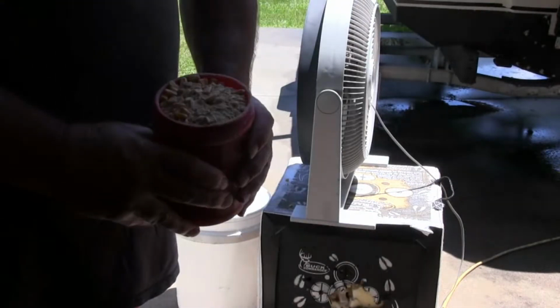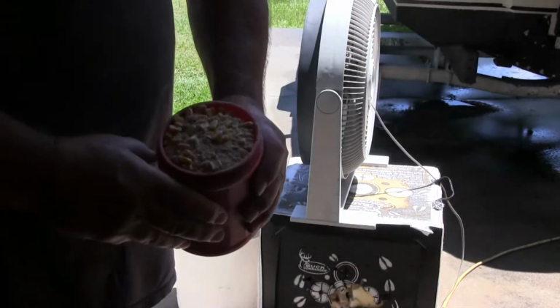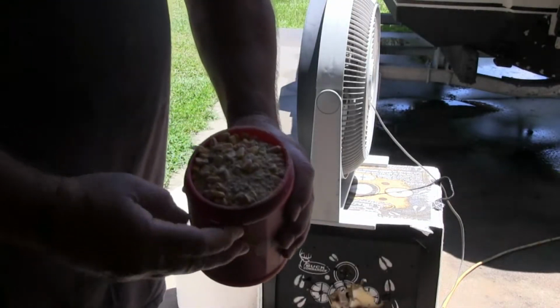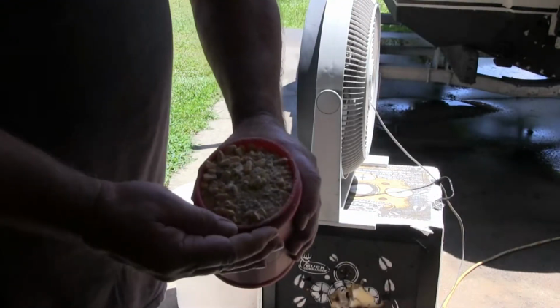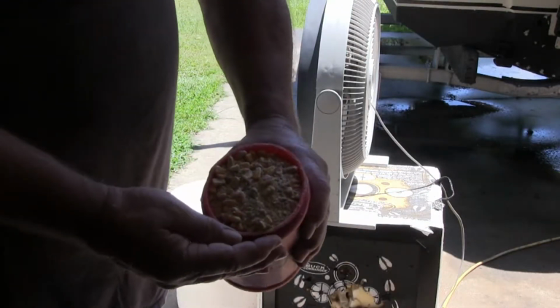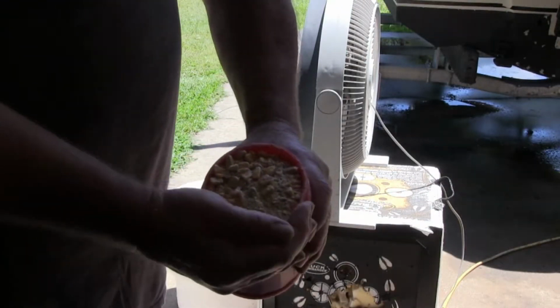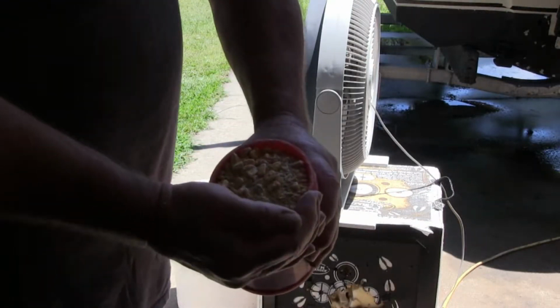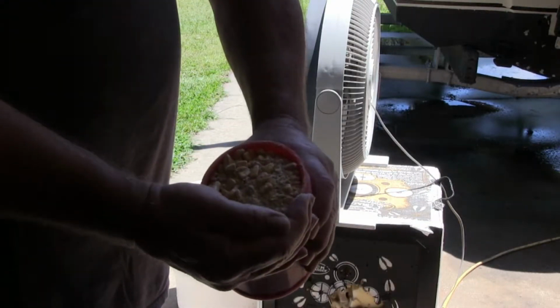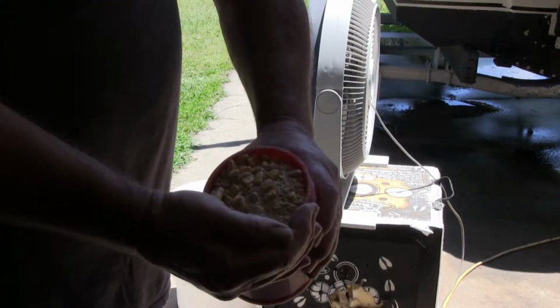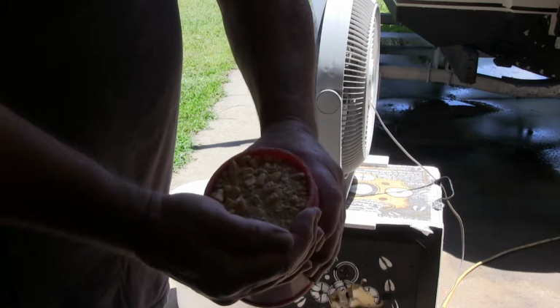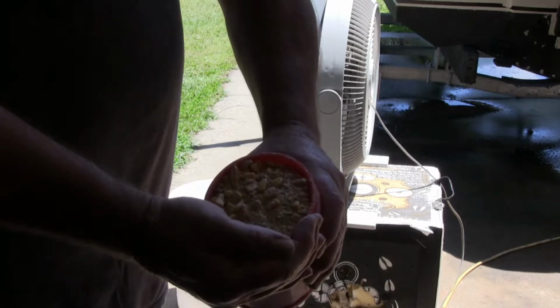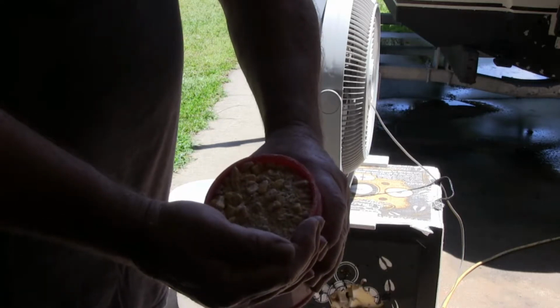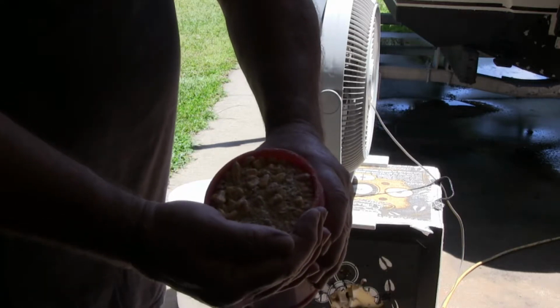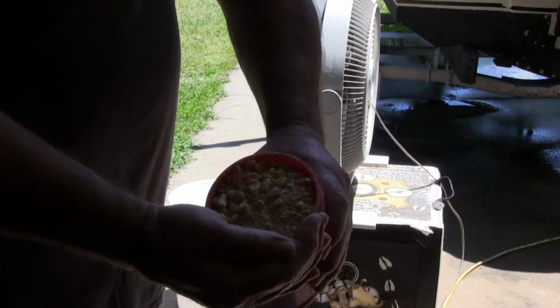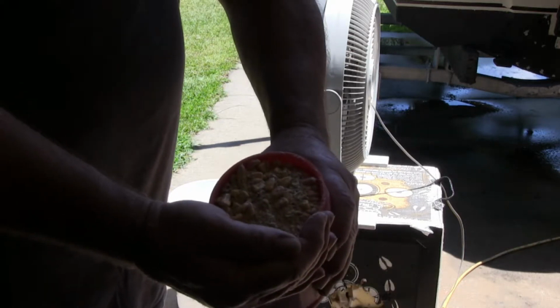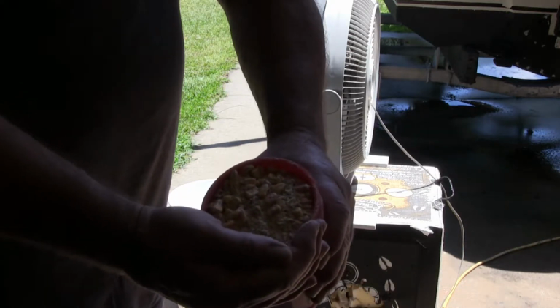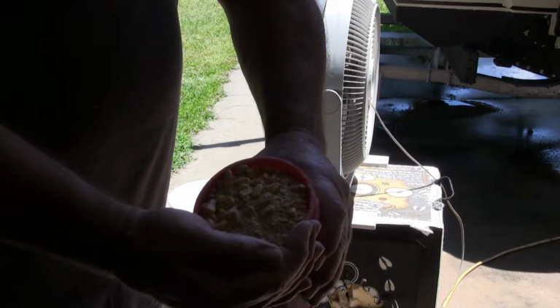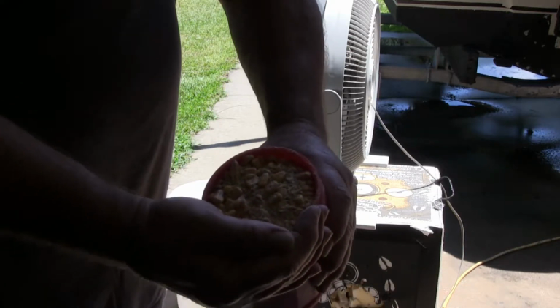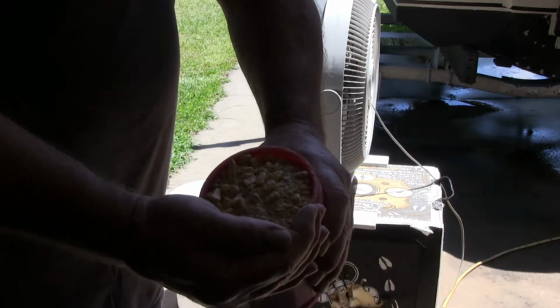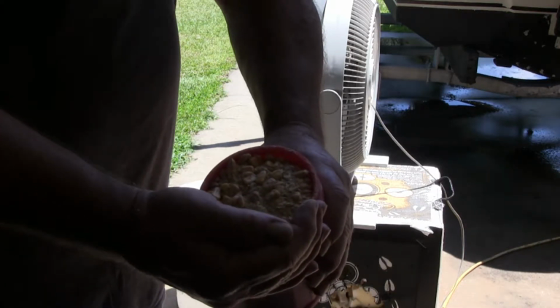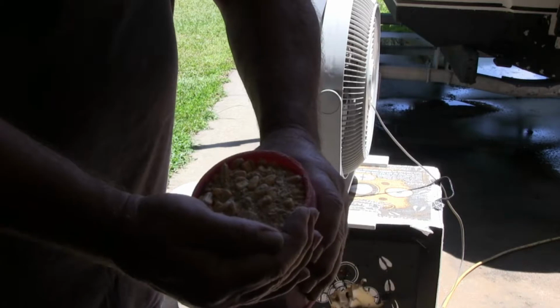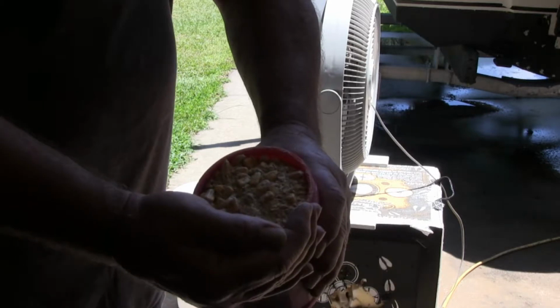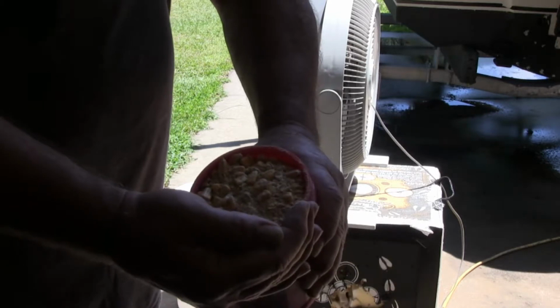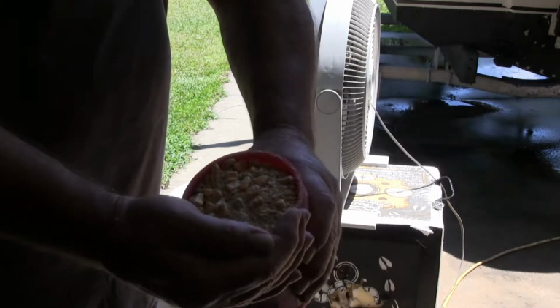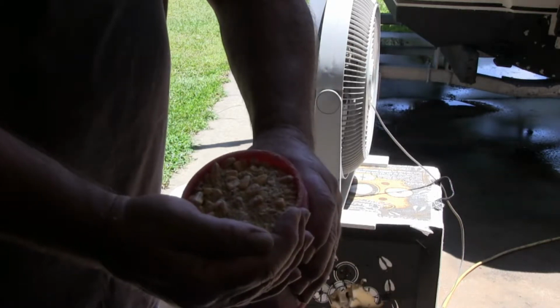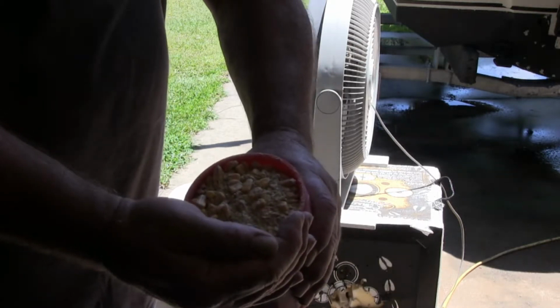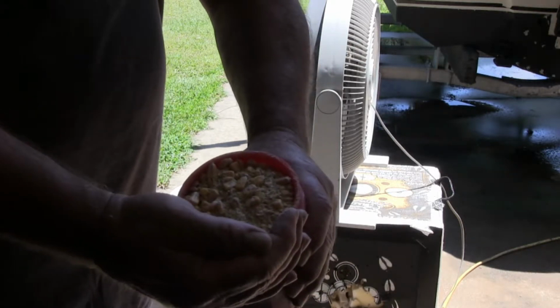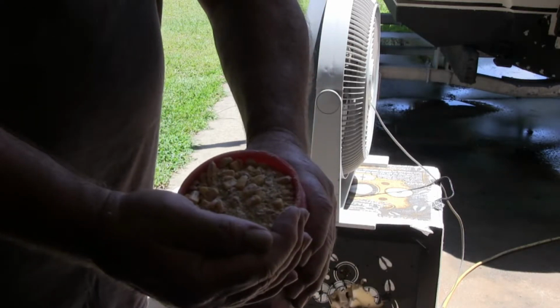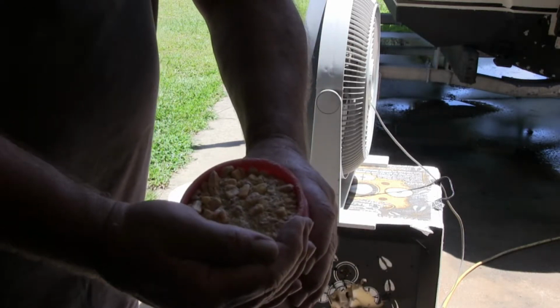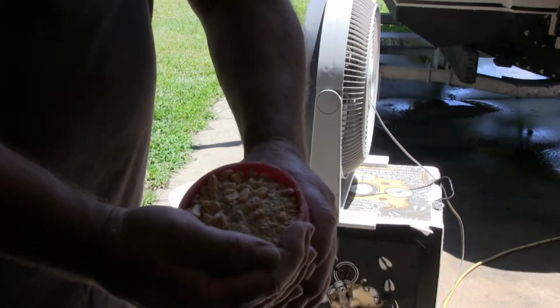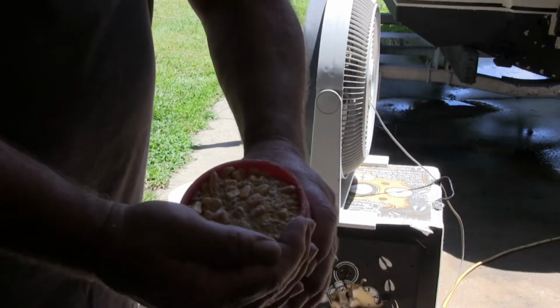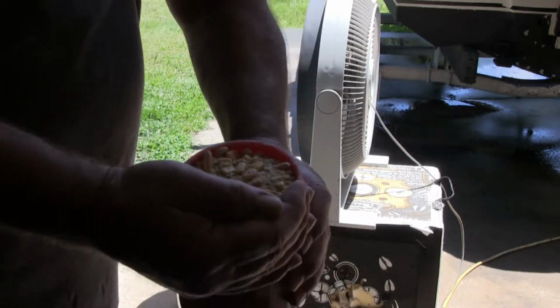I don't know if you can see that or not, but that corn is just full of powder where the weevils have just wreaked havoc on a good large portion of the corn in that bag. So I'm gonna show you what to do with it.